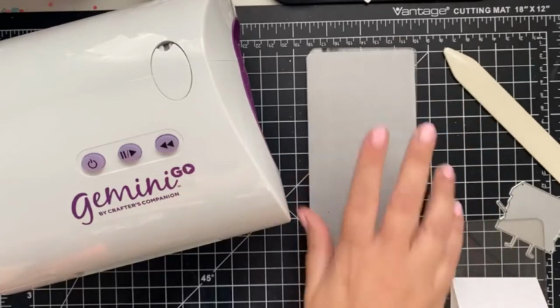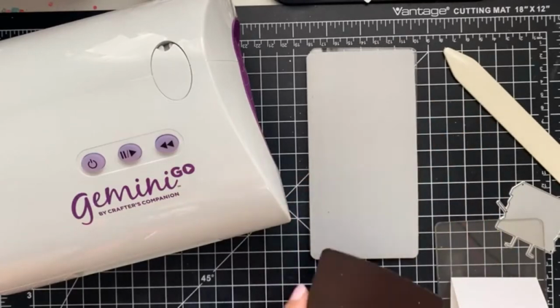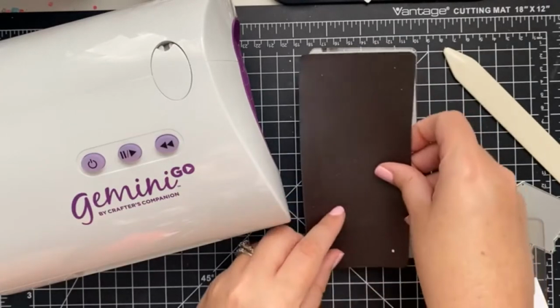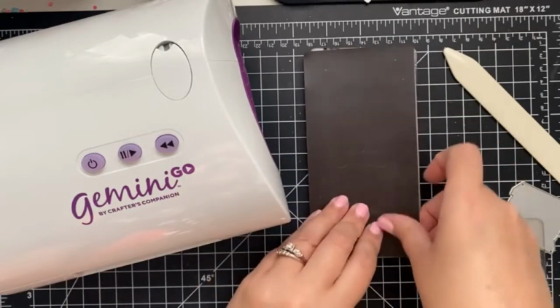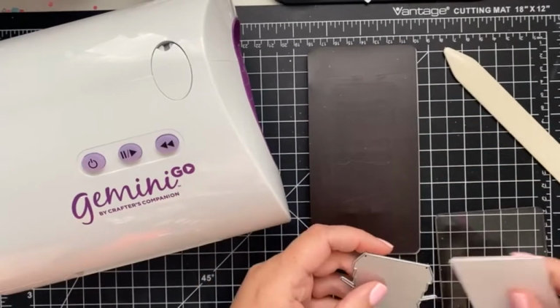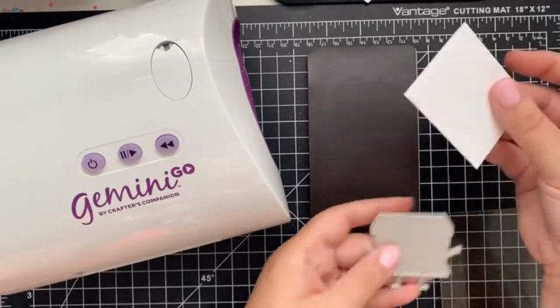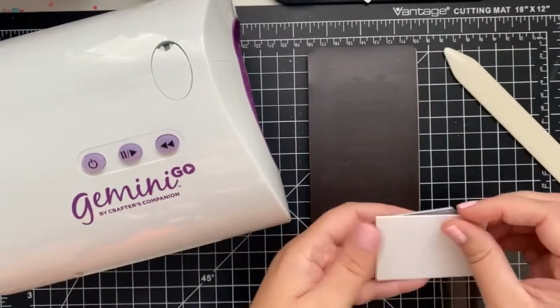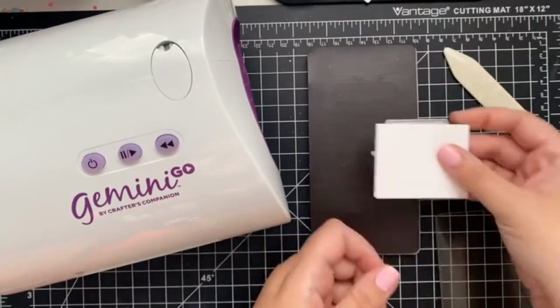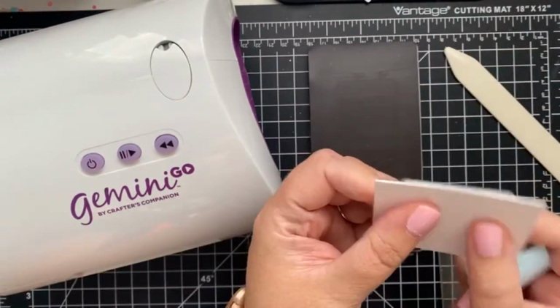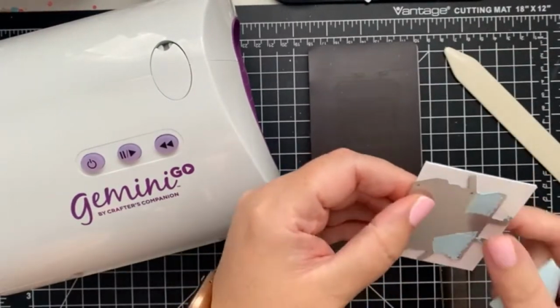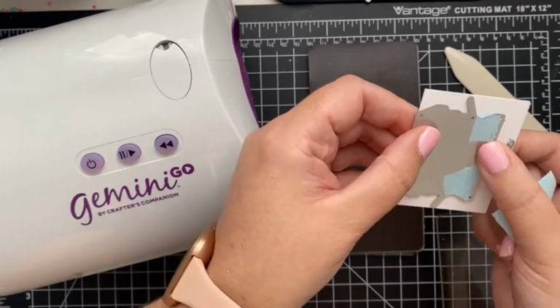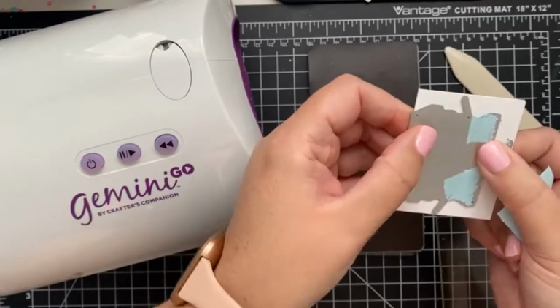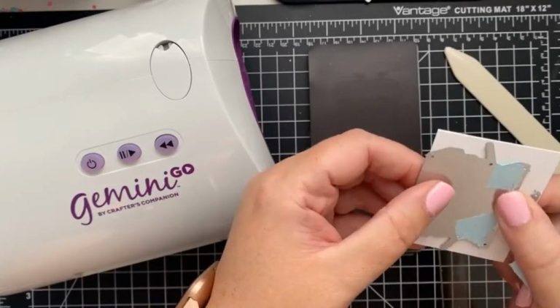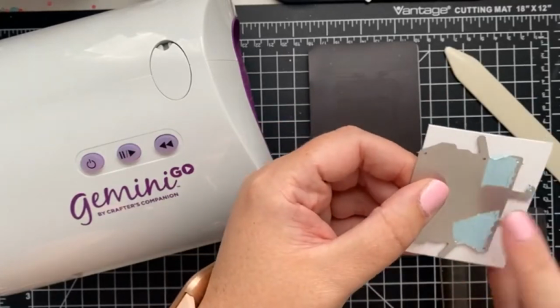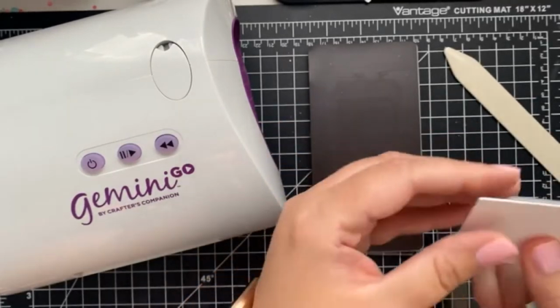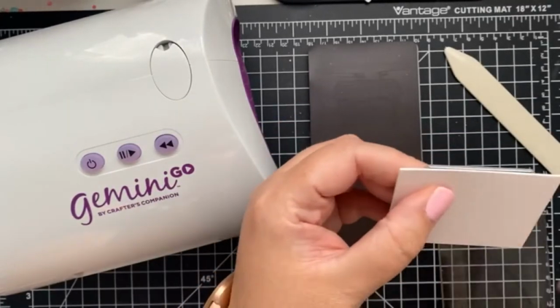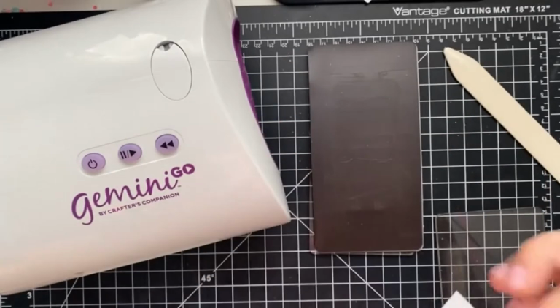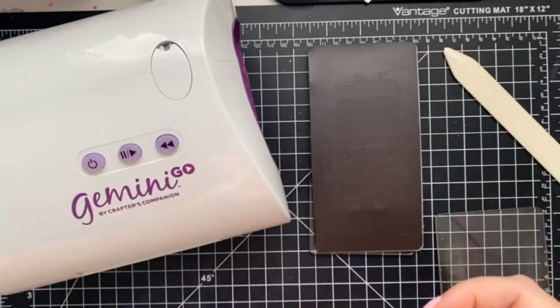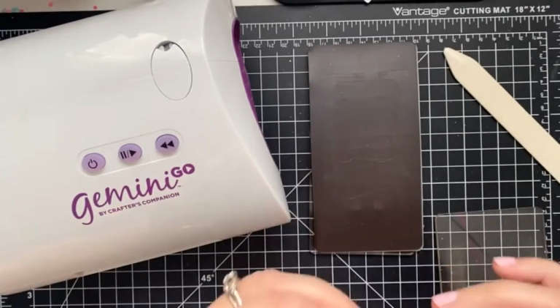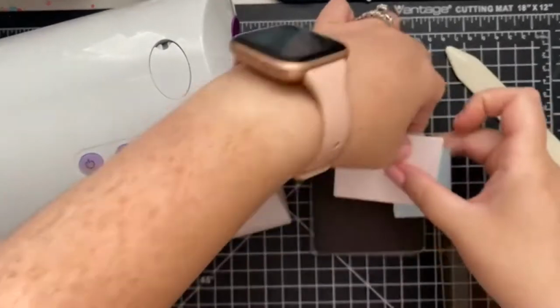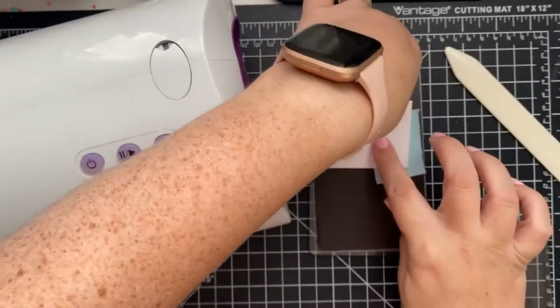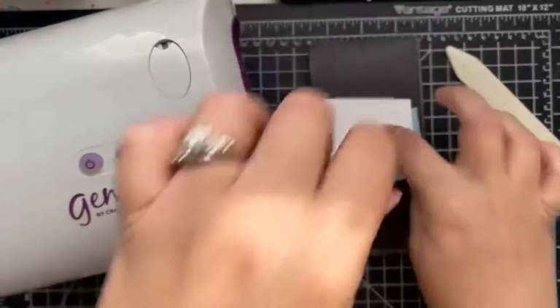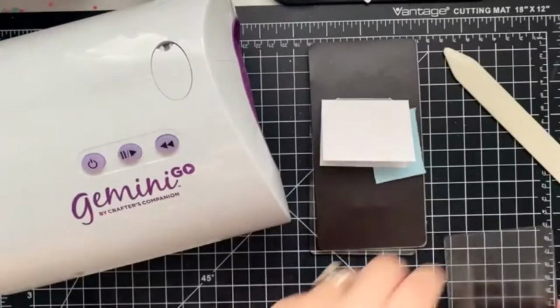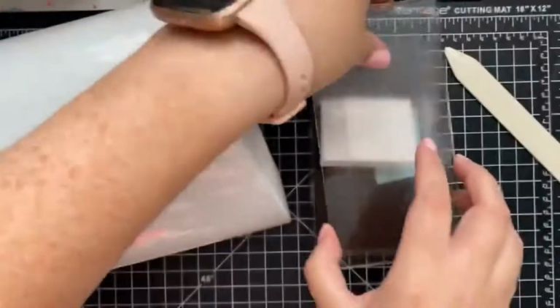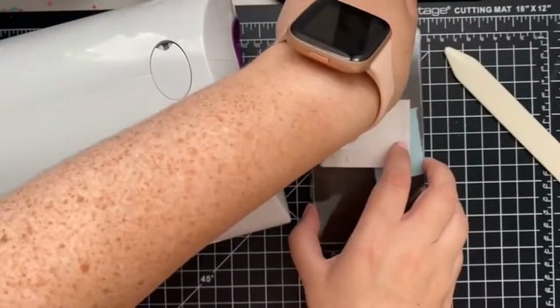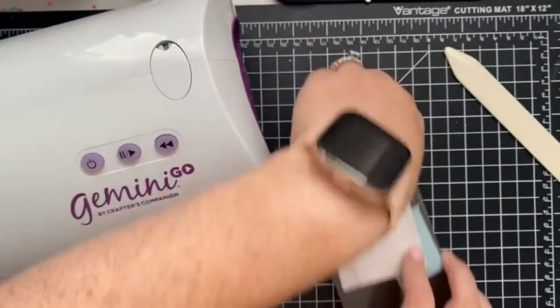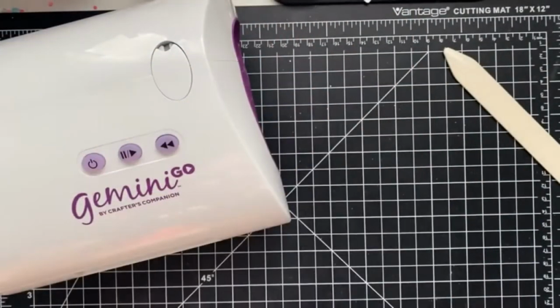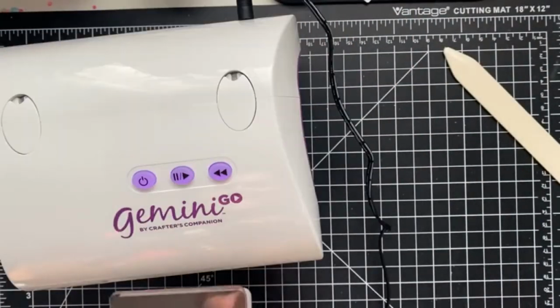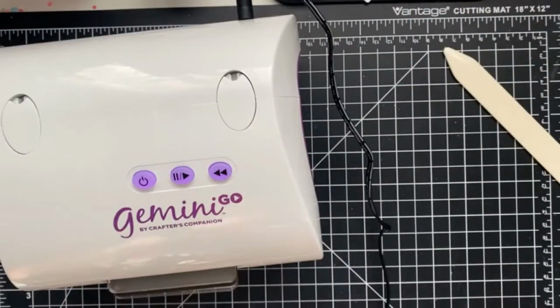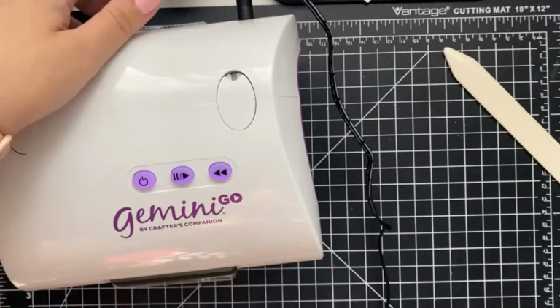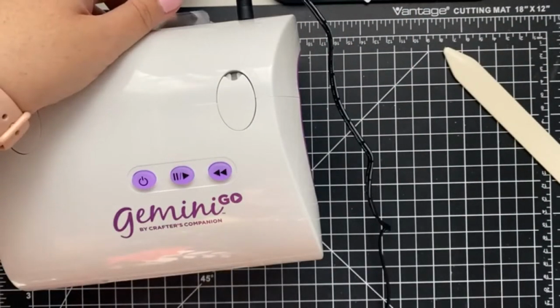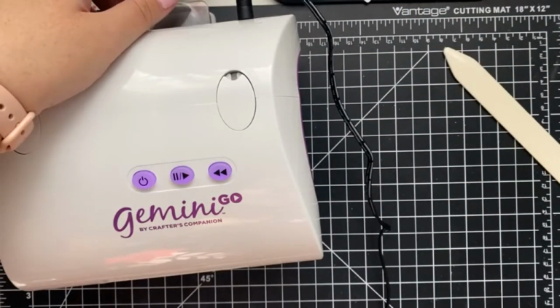First, you place a clear plate, then a plastic shim, a magnetic shim, the die with the cut side up, and the material you are cutting. I like to hold everything together with Heffy Memo Tape, and then finally add the second clear plate. And now it's go time!